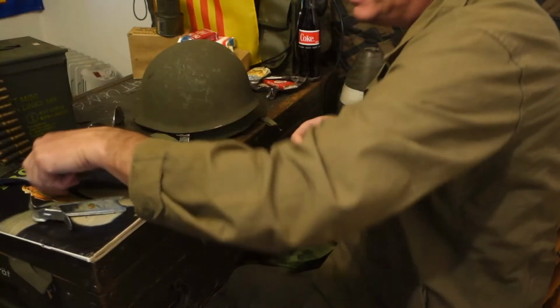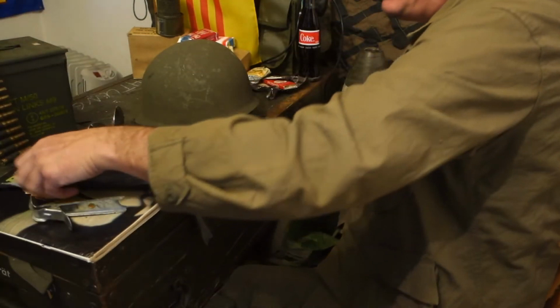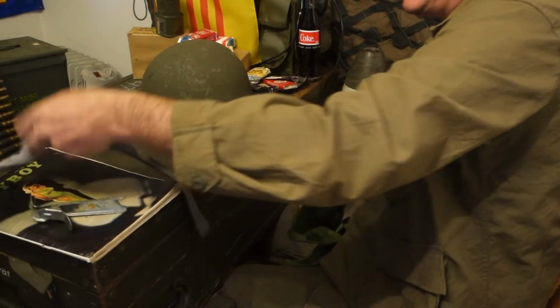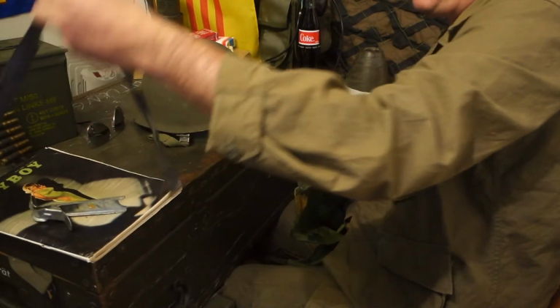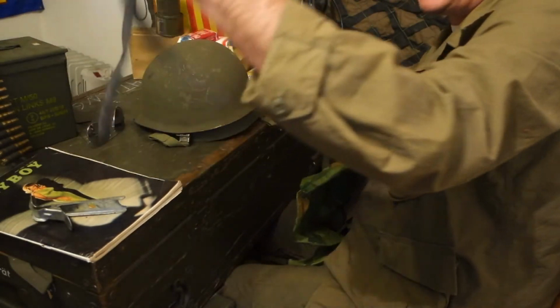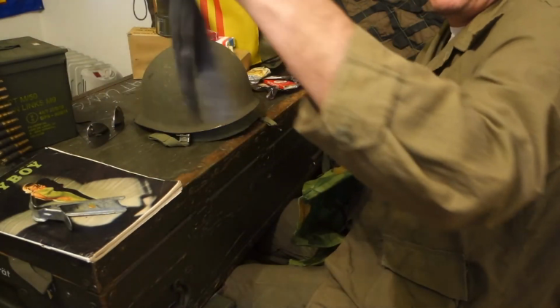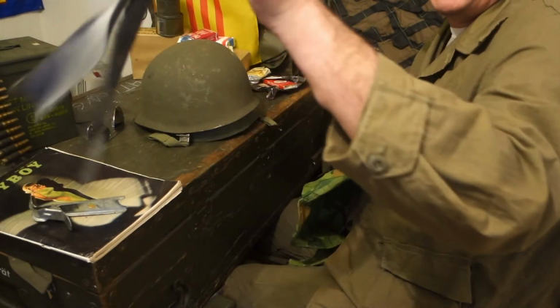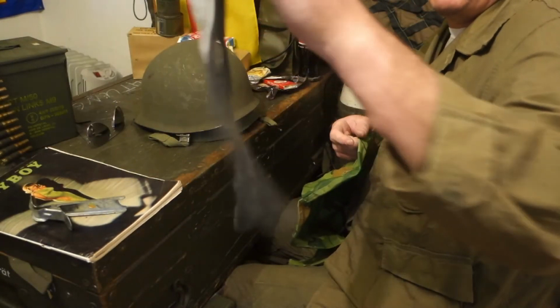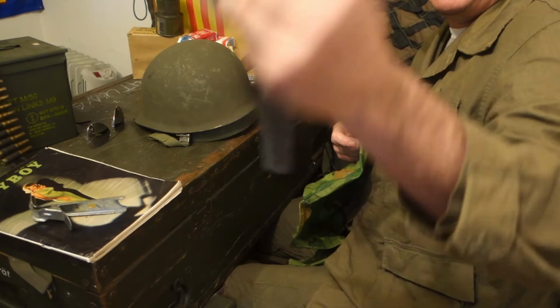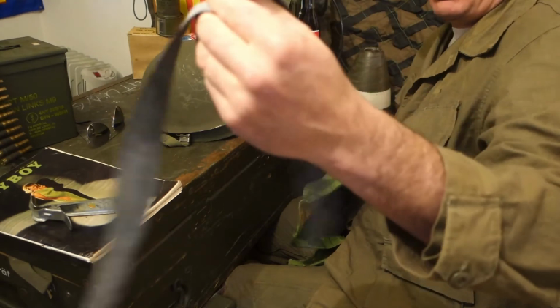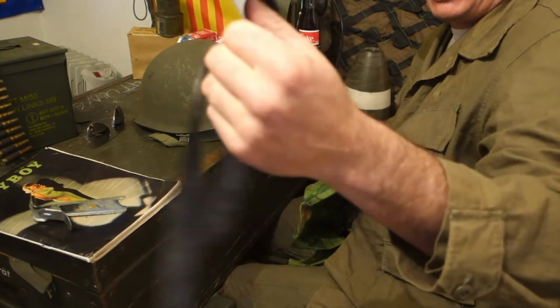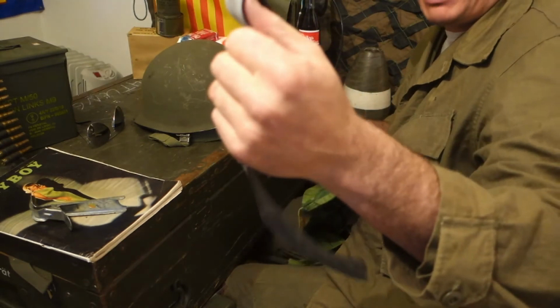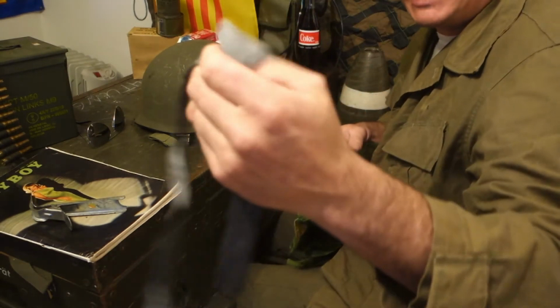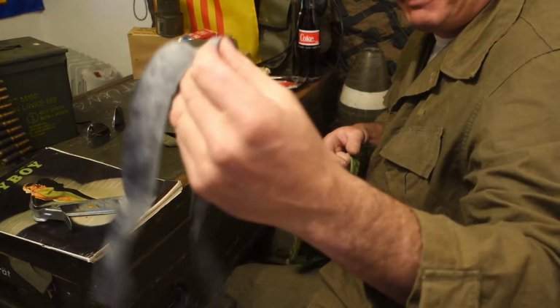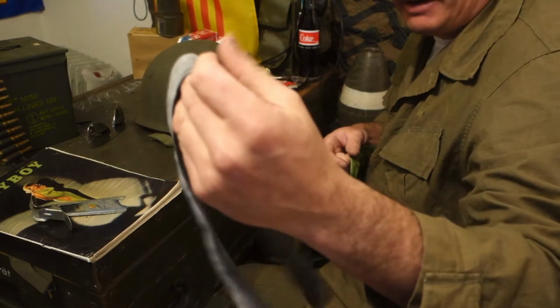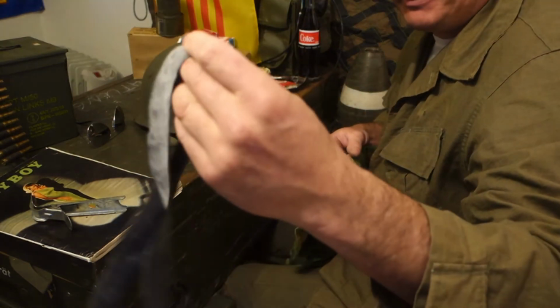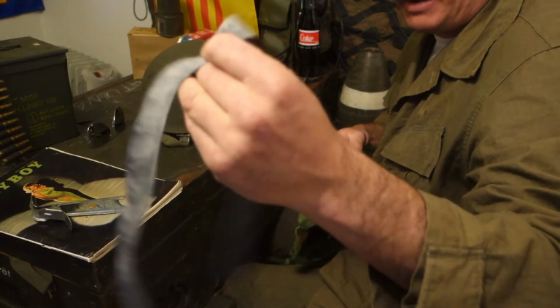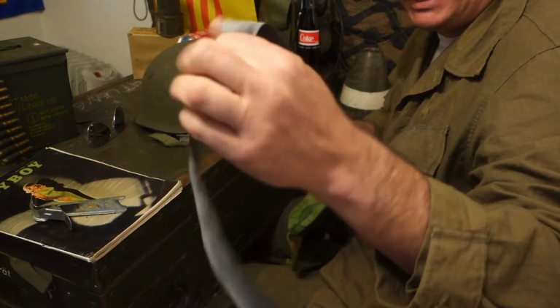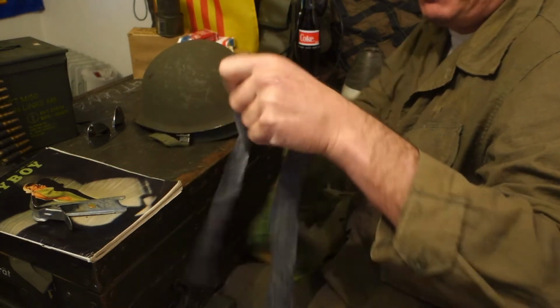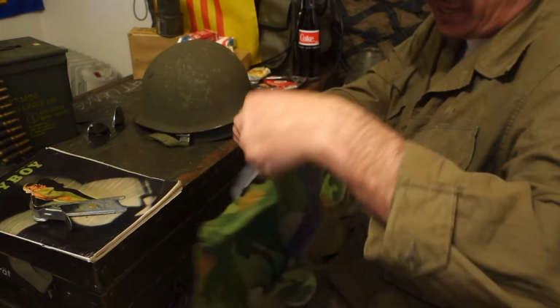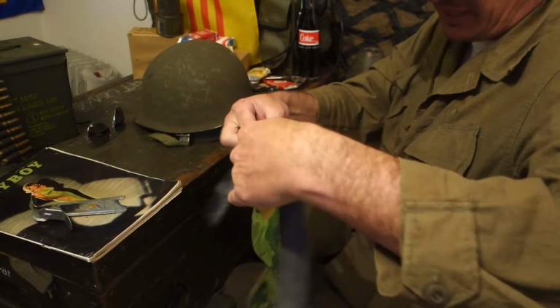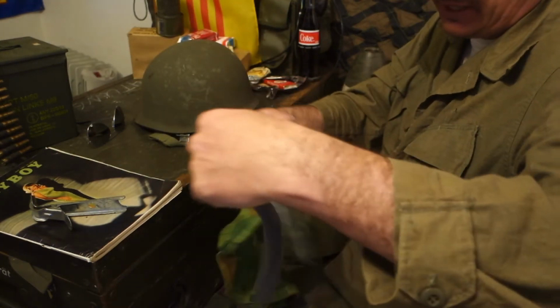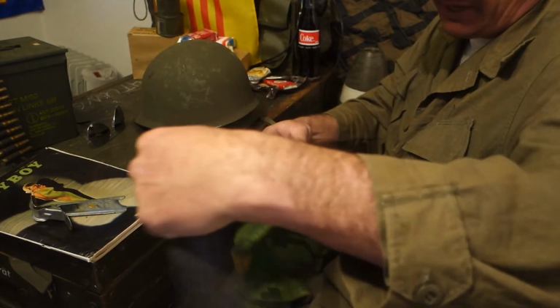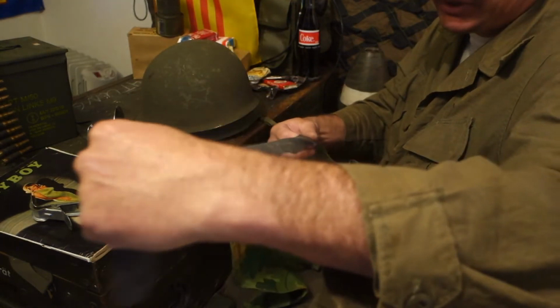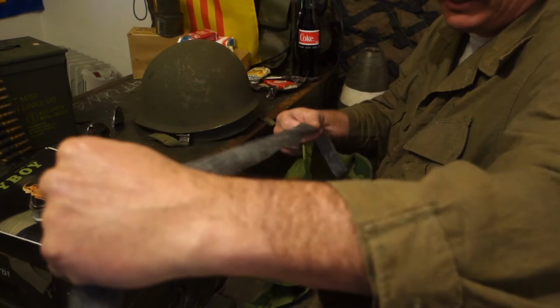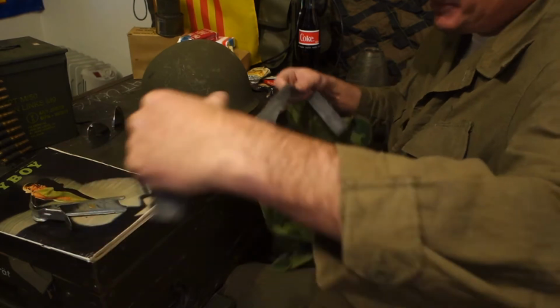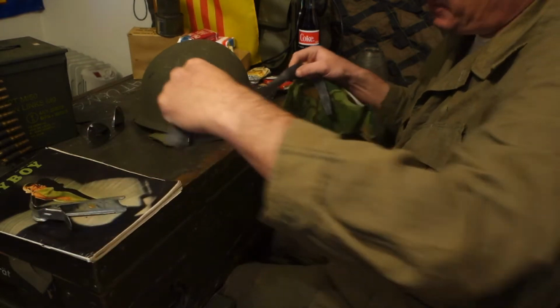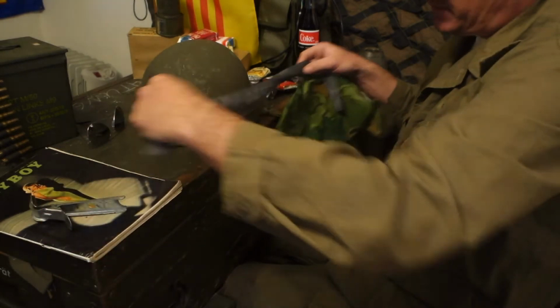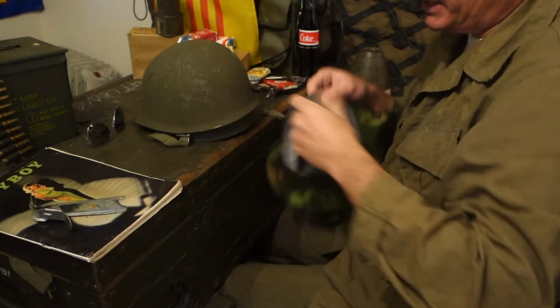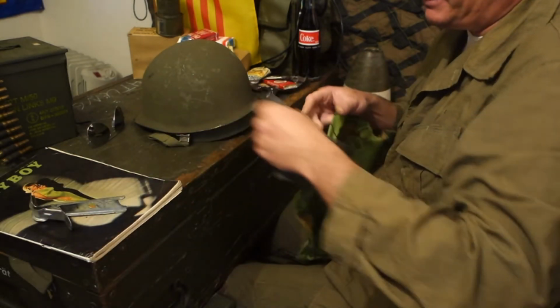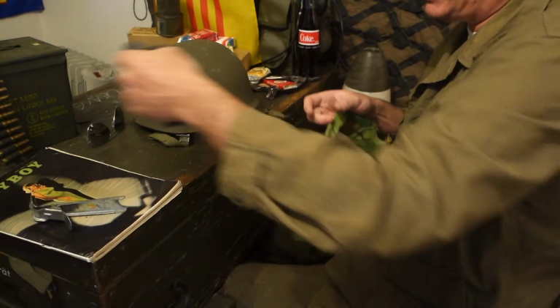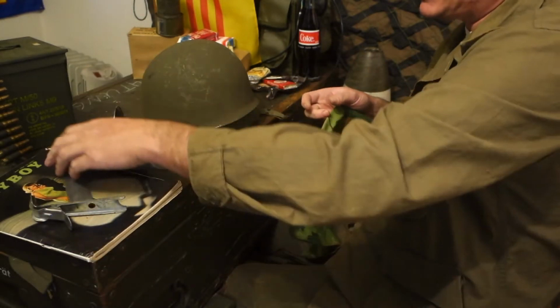I'm now using a bicycle inner tube for the helmet rubber band. The originals were made from truck tires — they cut up old truck tires and fashioned them into bands.